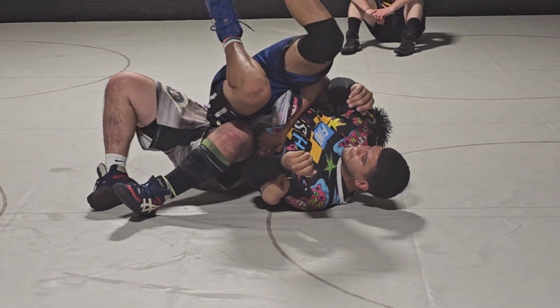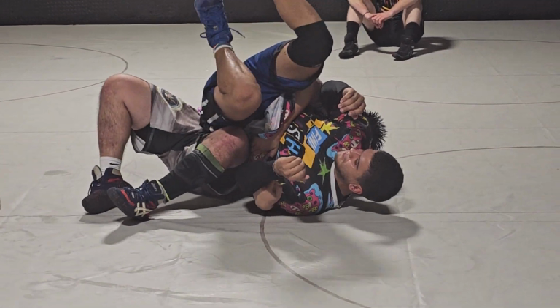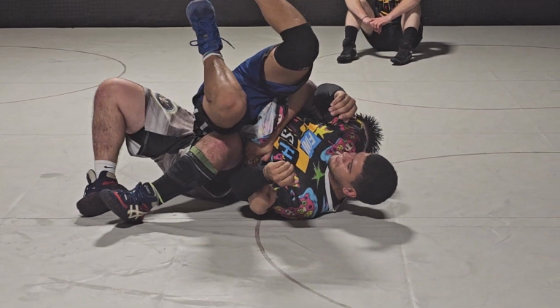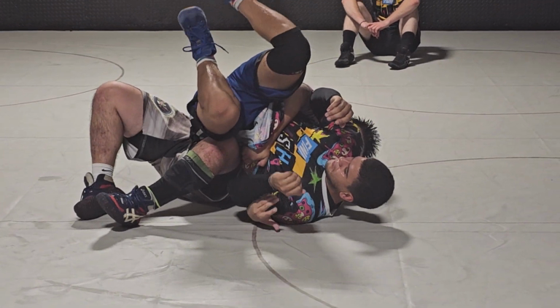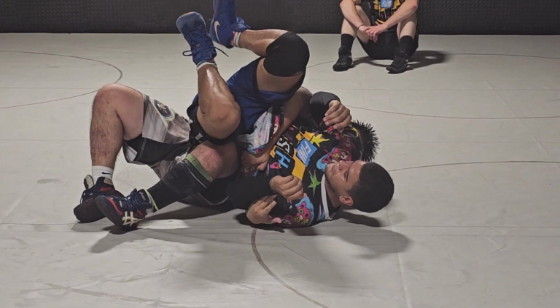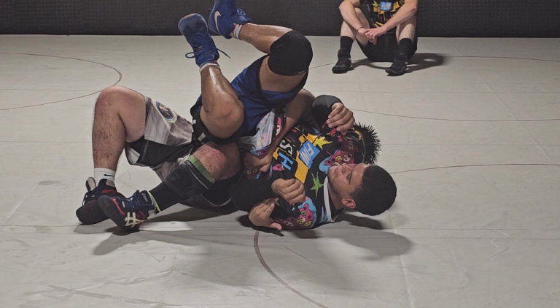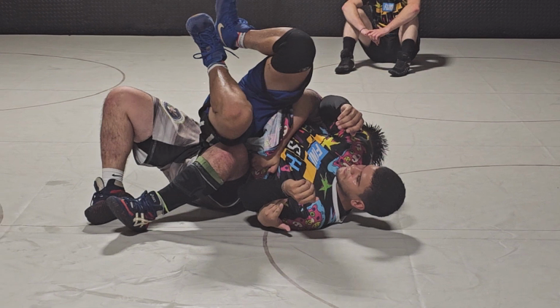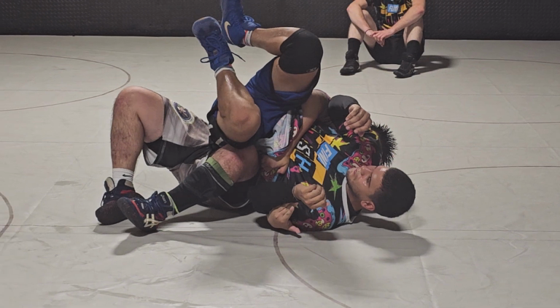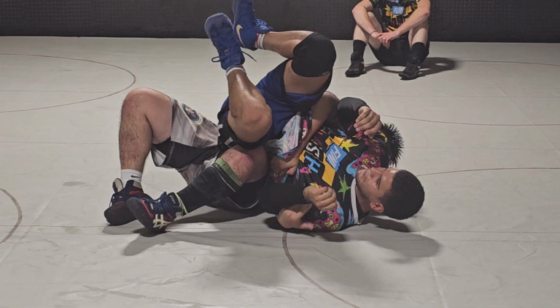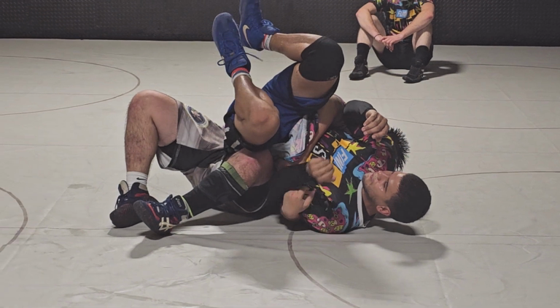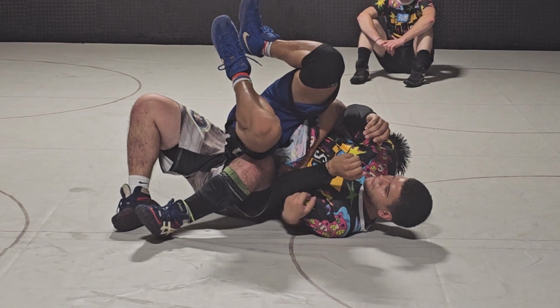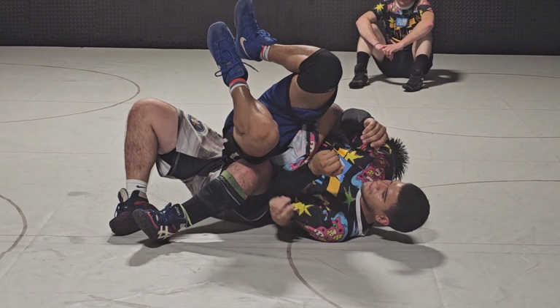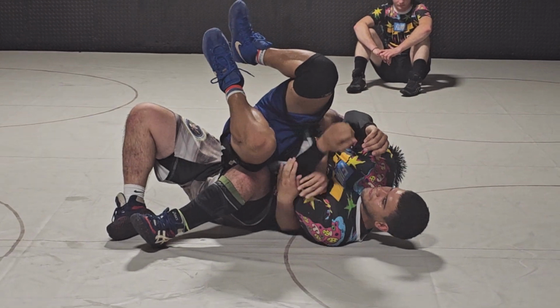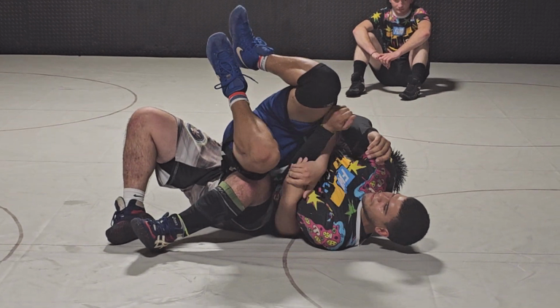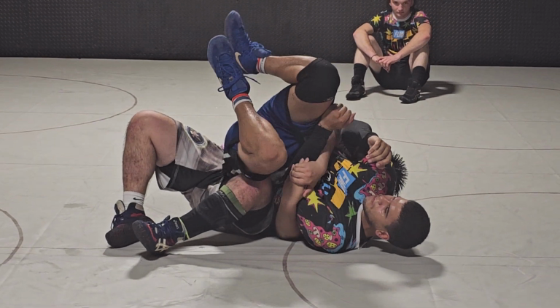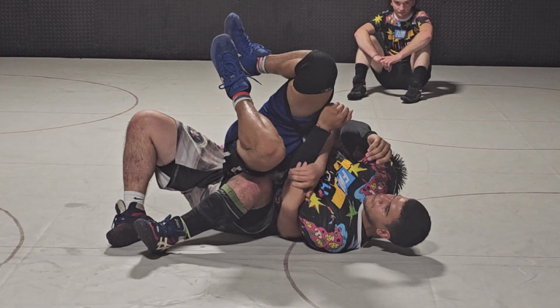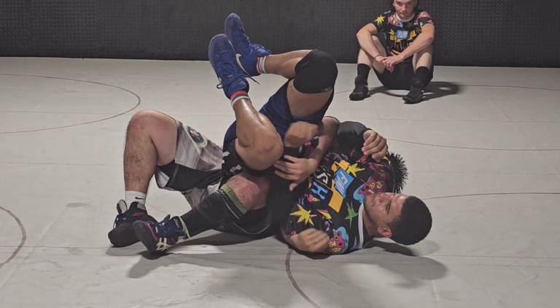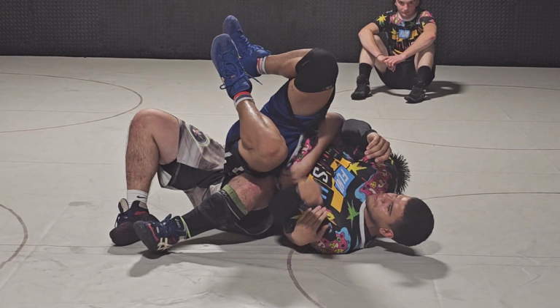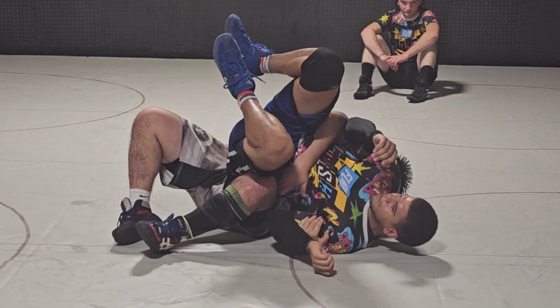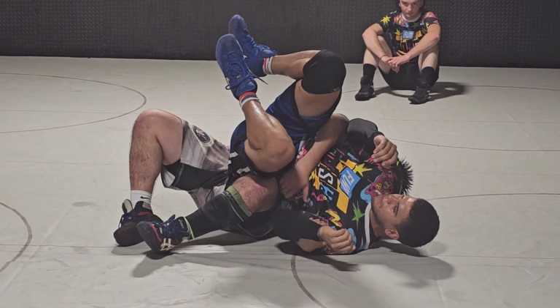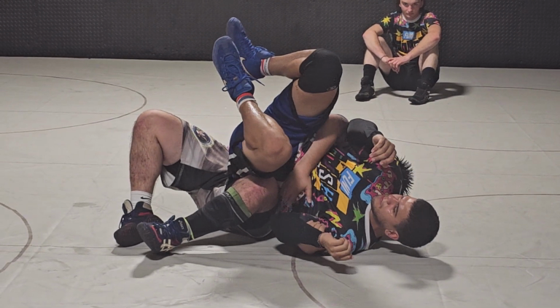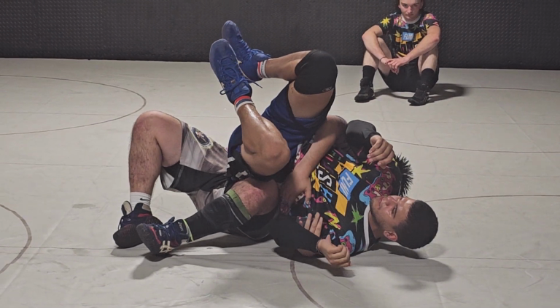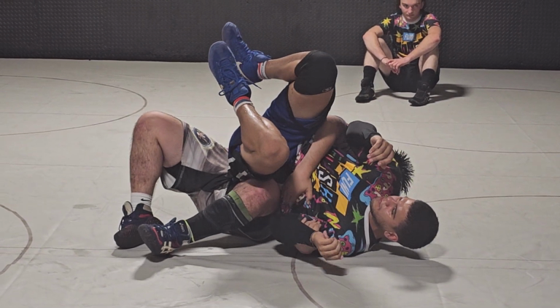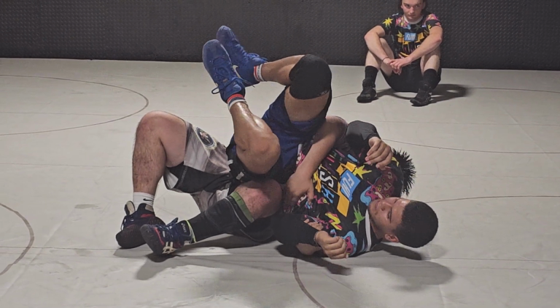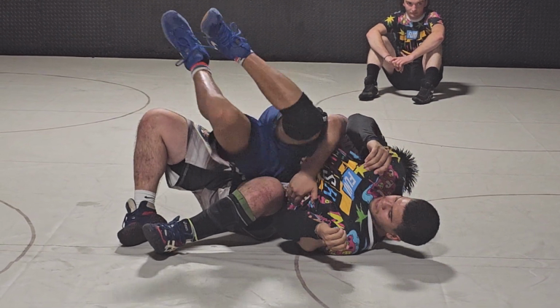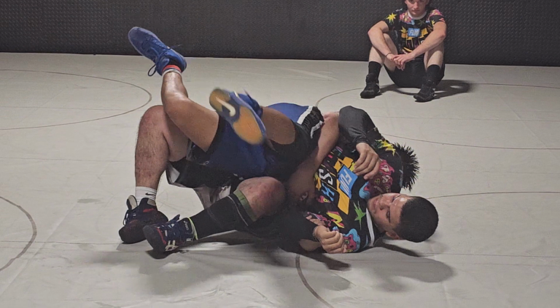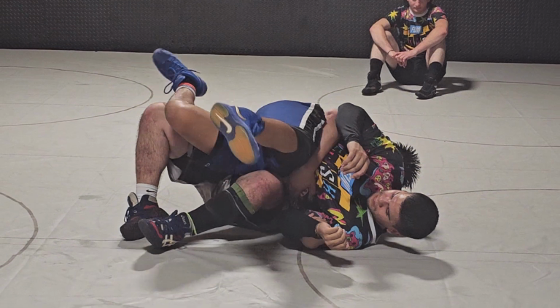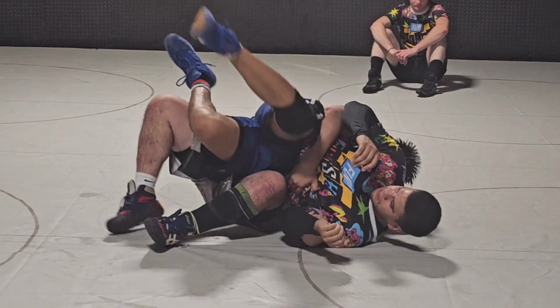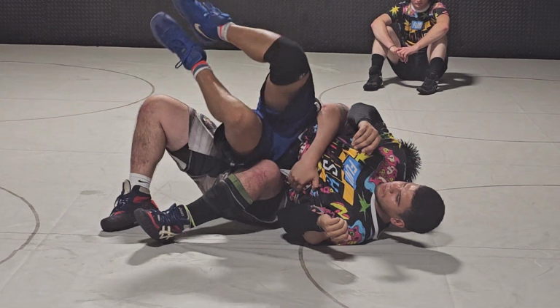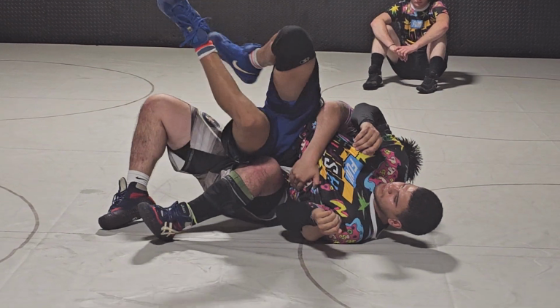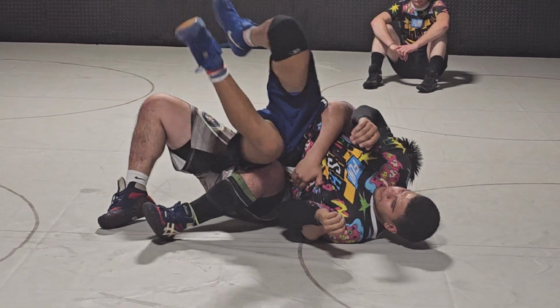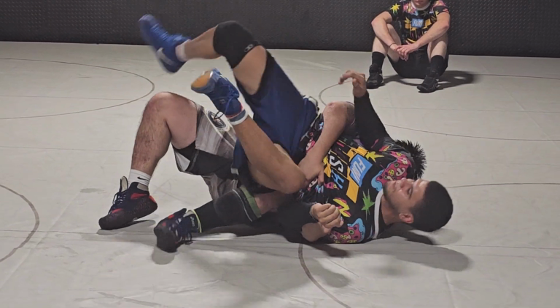This is folkstyle, so obviously you can't lock your hands. Right here — one, two — he's going to try to fight it out.